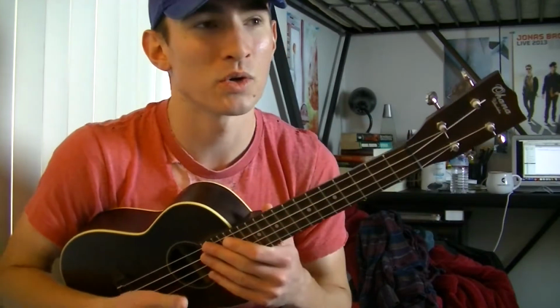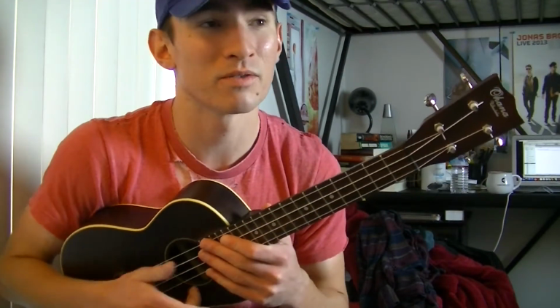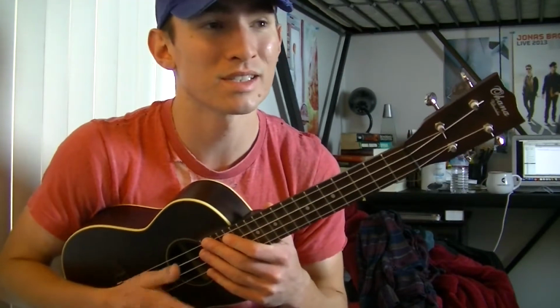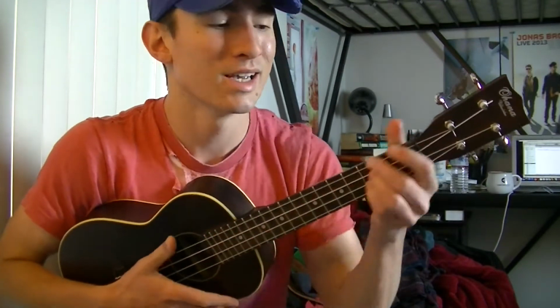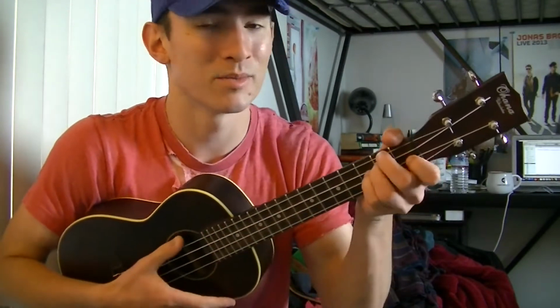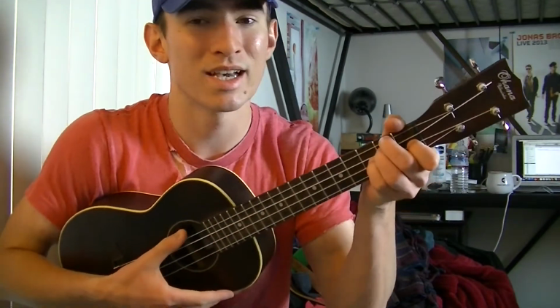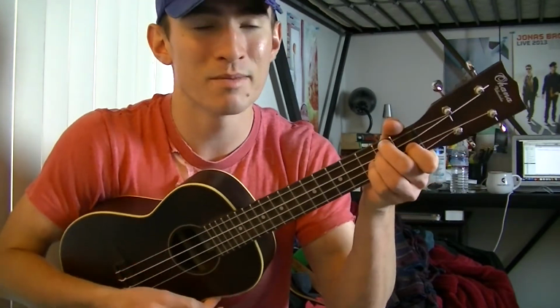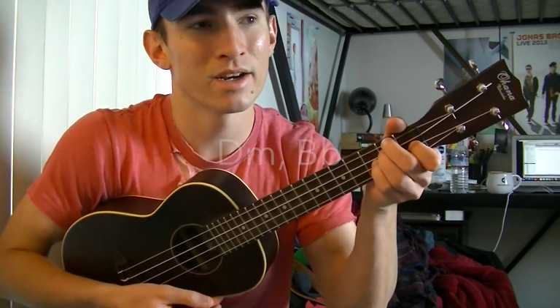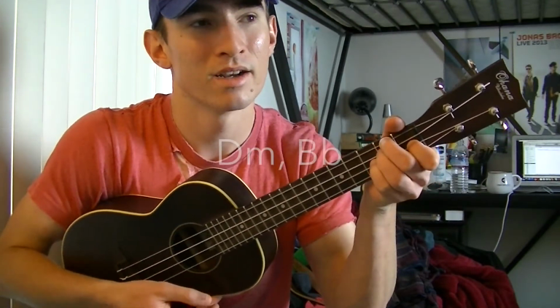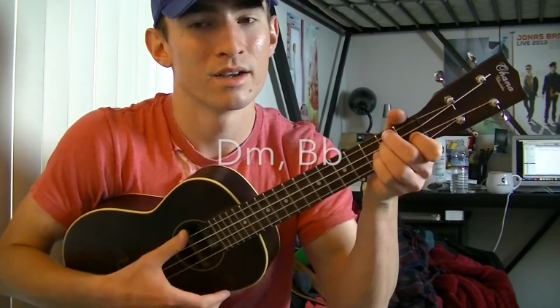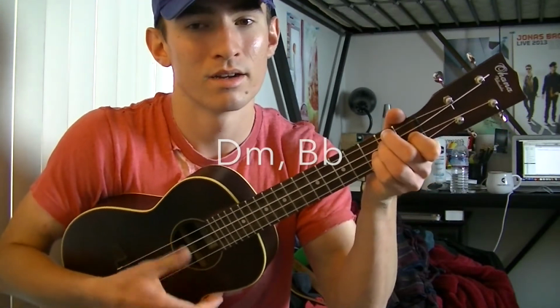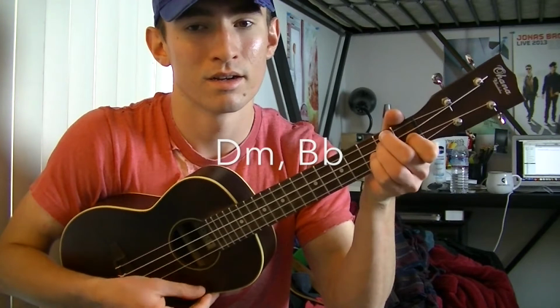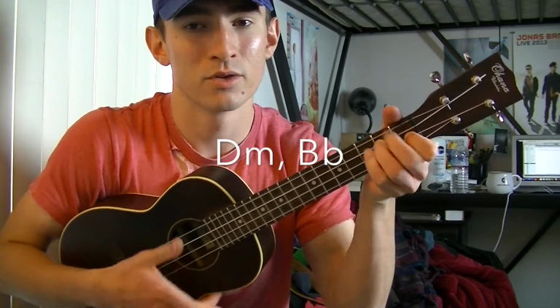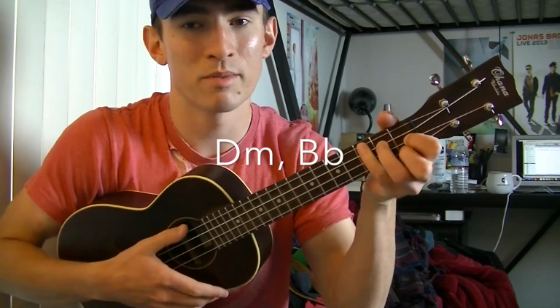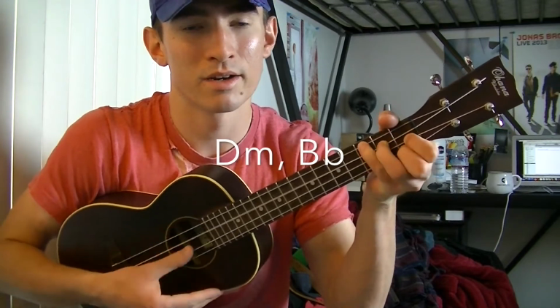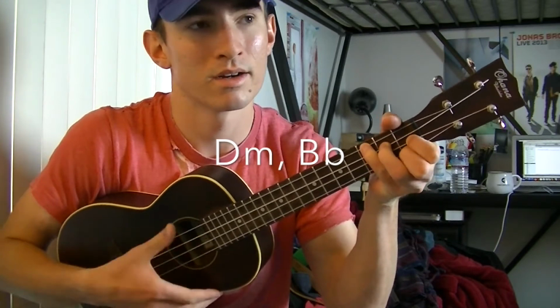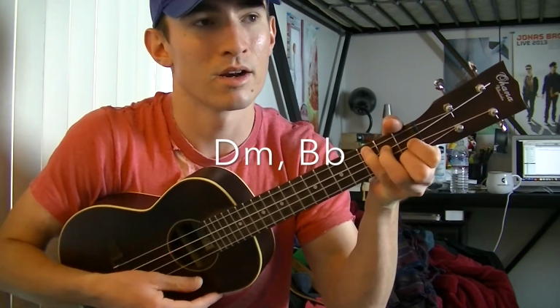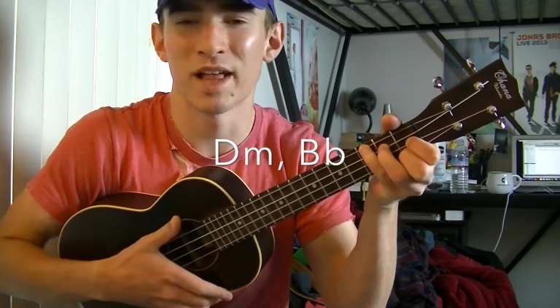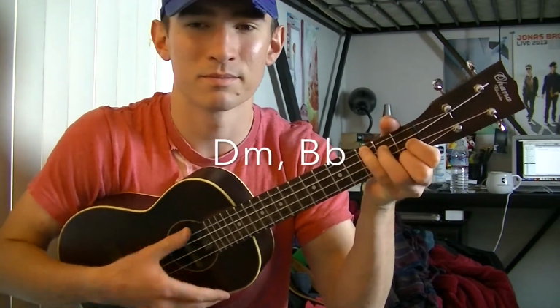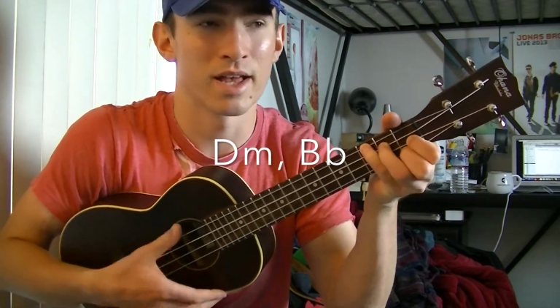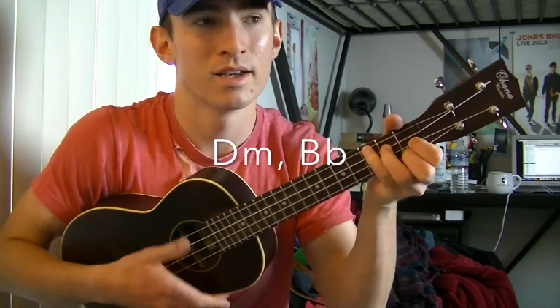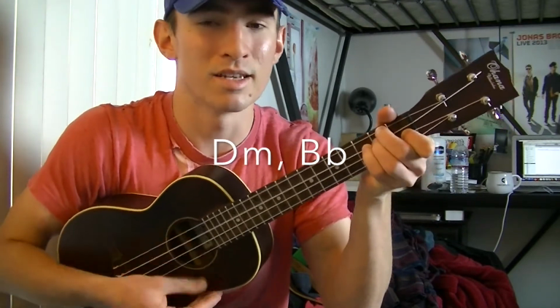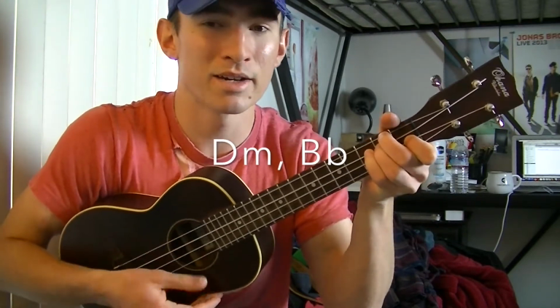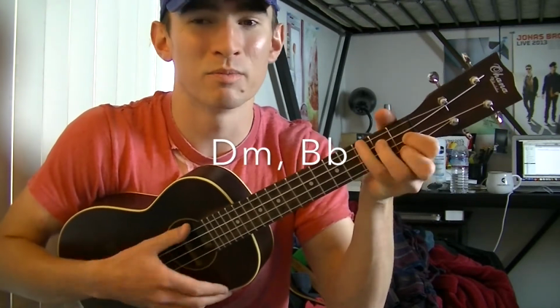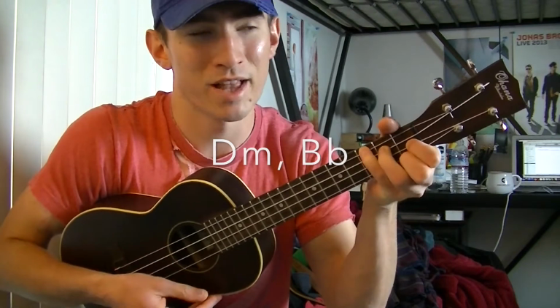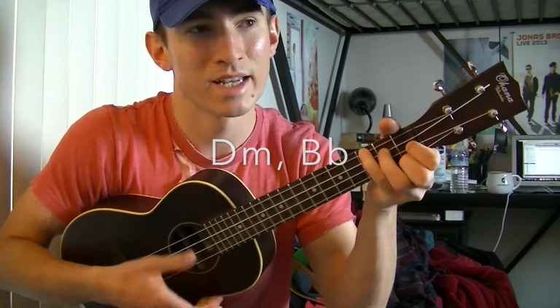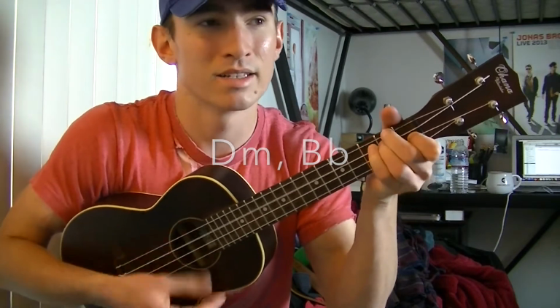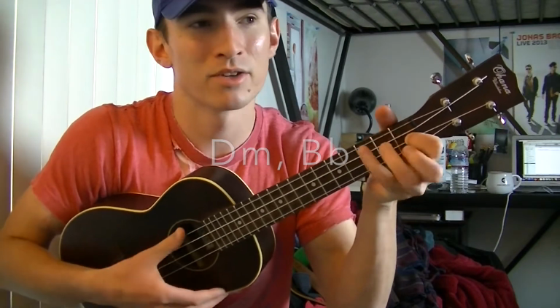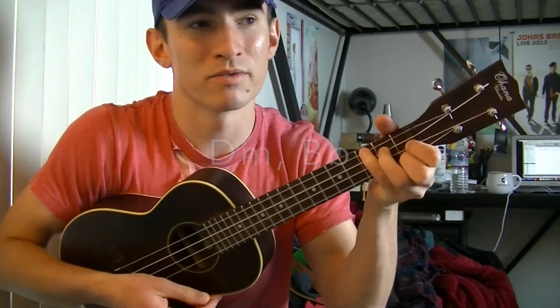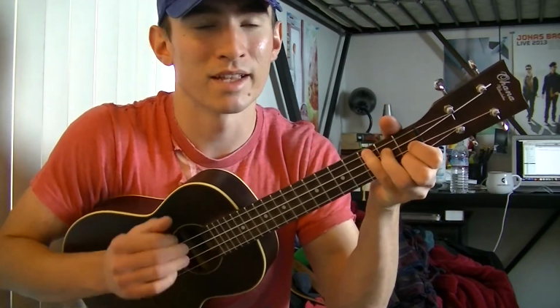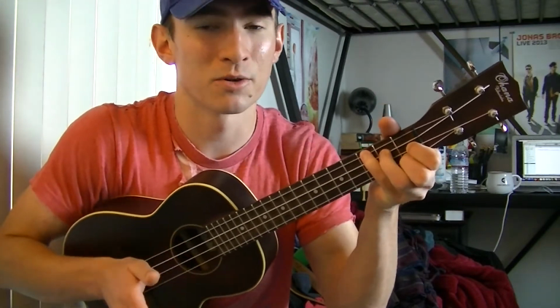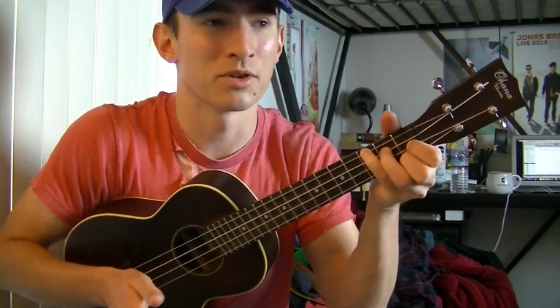The chords for the verses are going to be a D minor to a B flat. D minor to a B flat, and that's the chords for the verses.